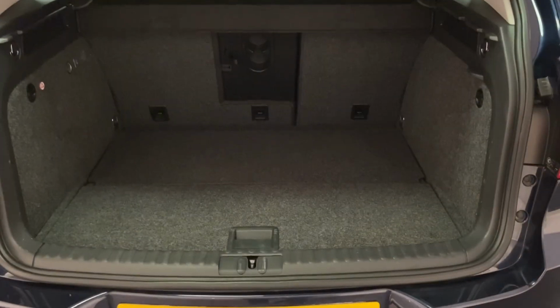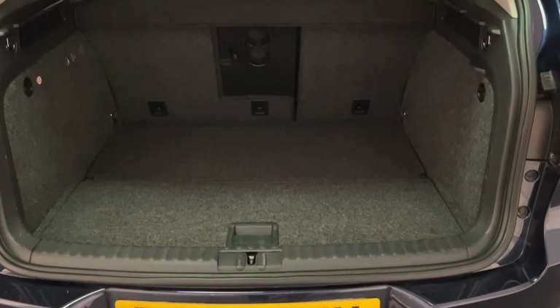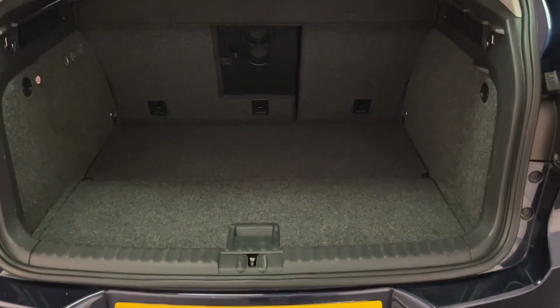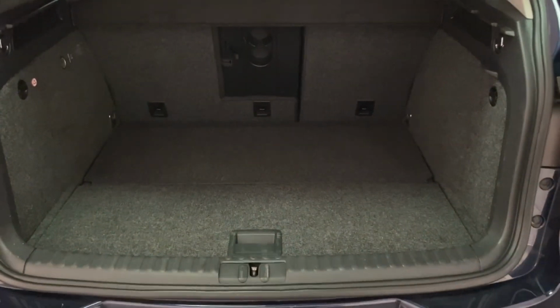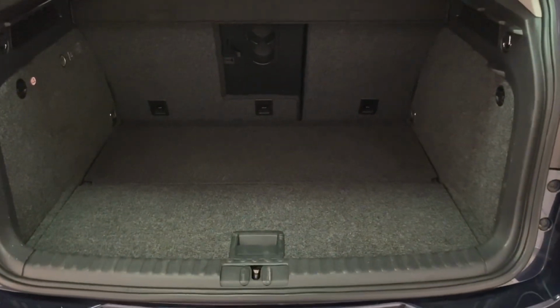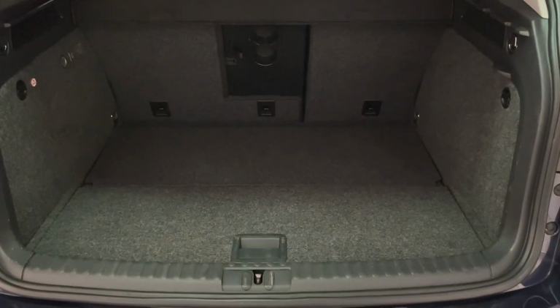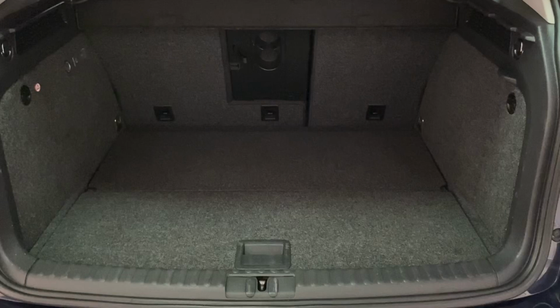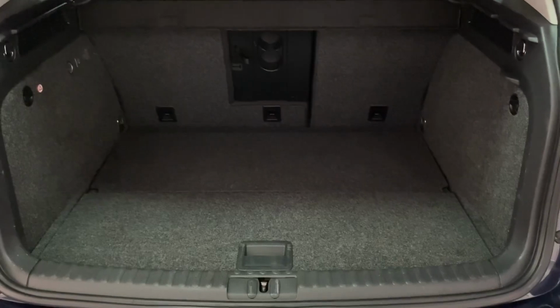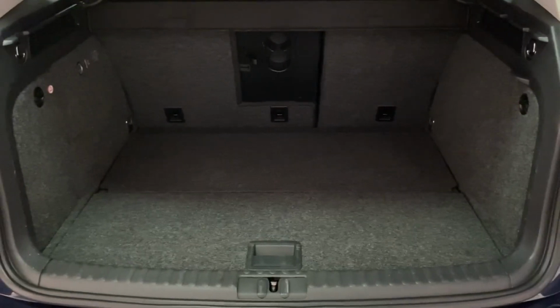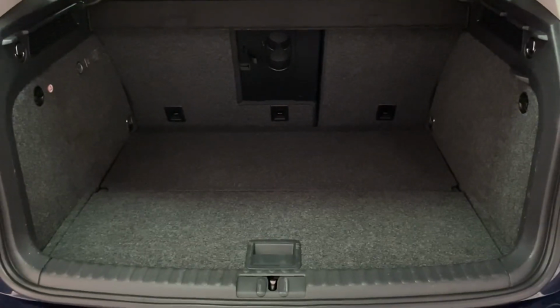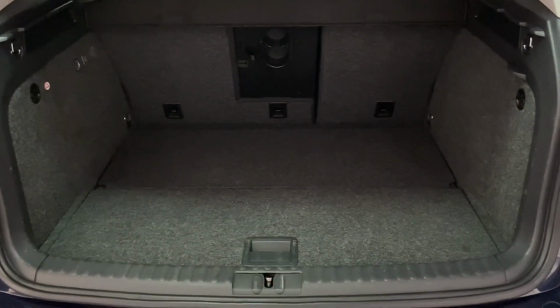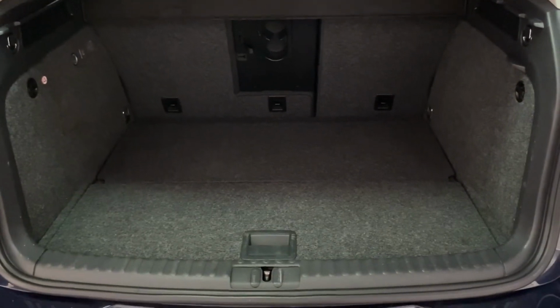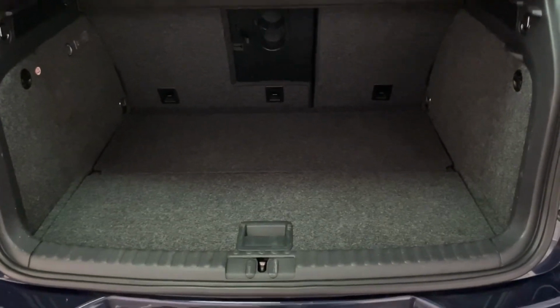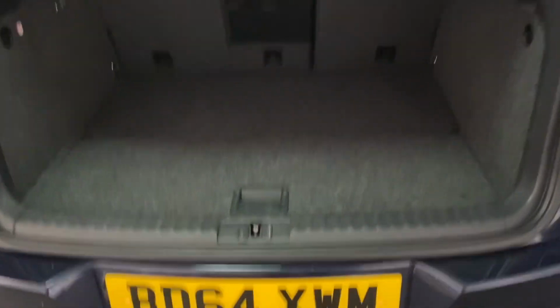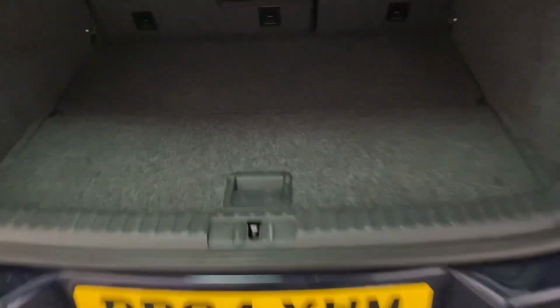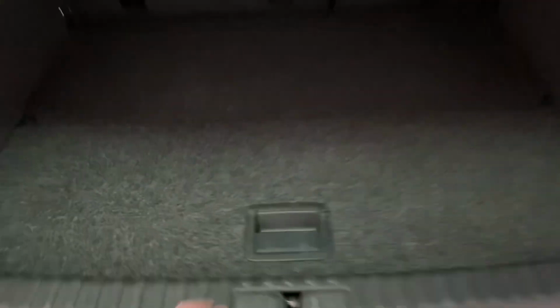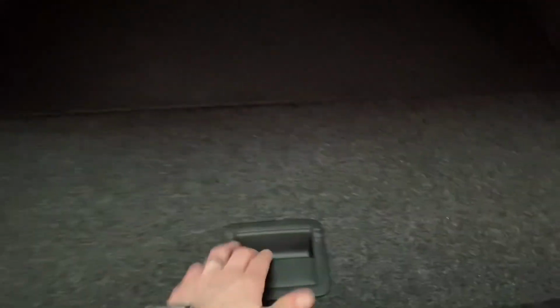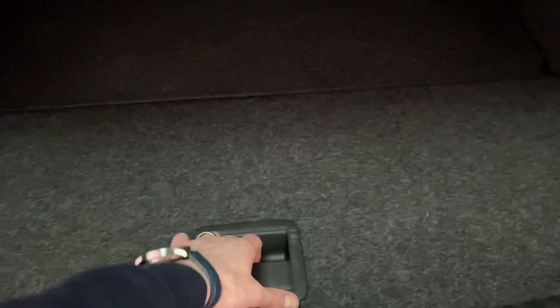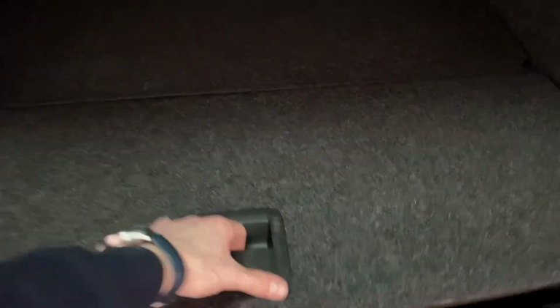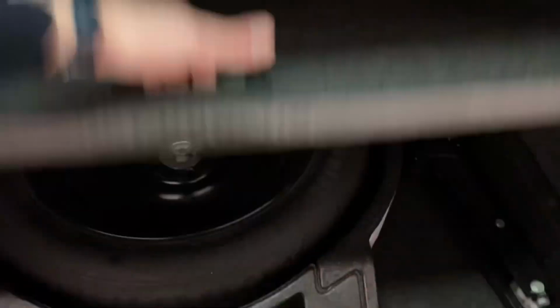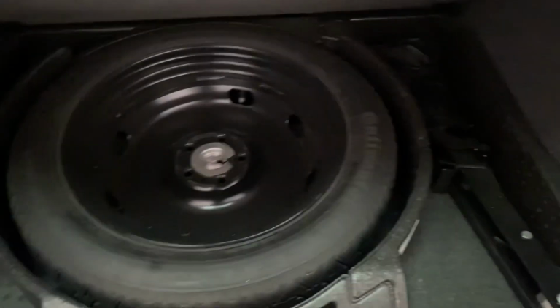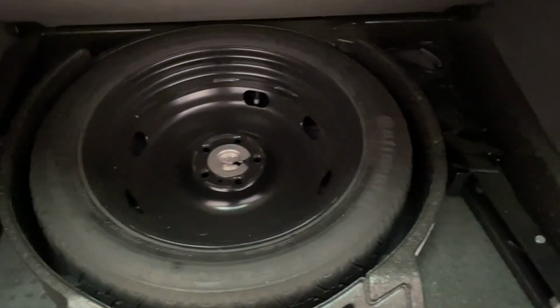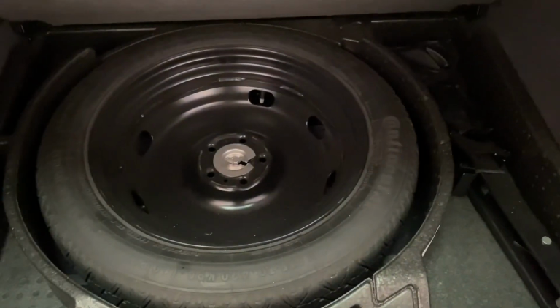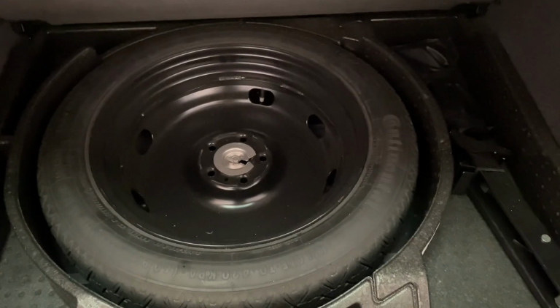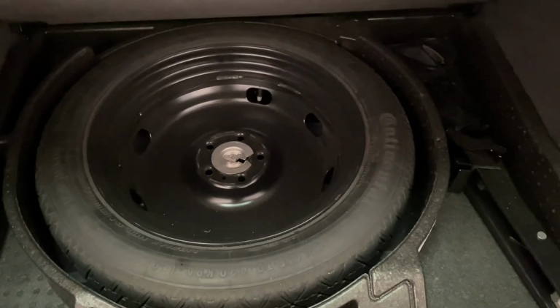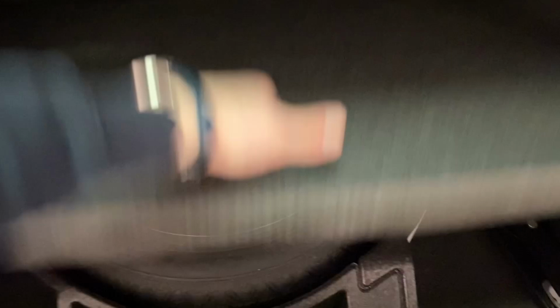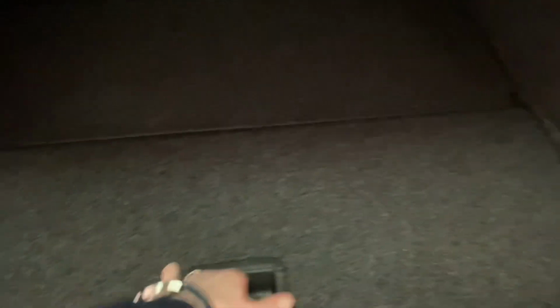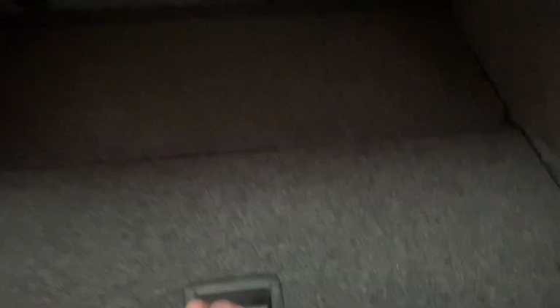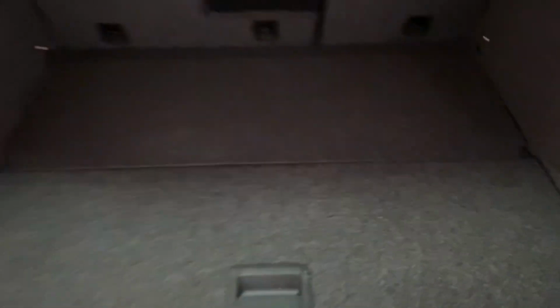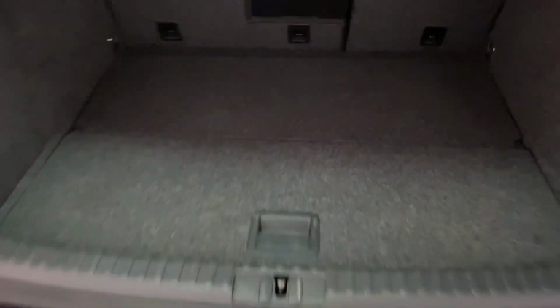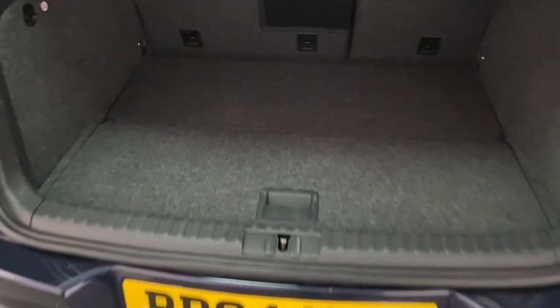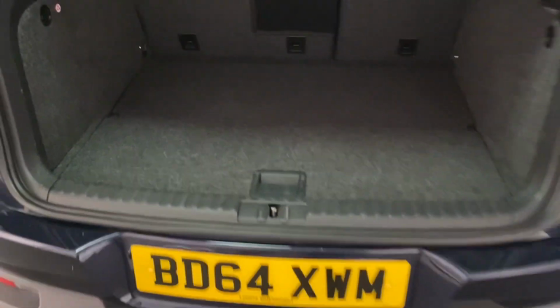If we show you the boot area, you can see it's in really good condition. It's got a good sized boot and underneath there's a space saver spare wheel with all the tools needed.